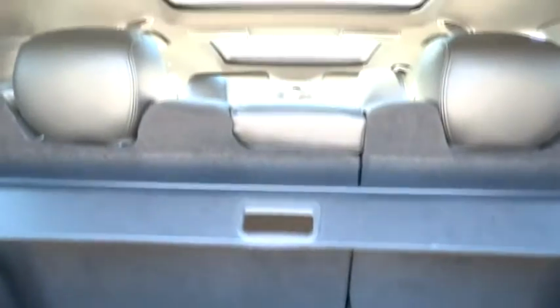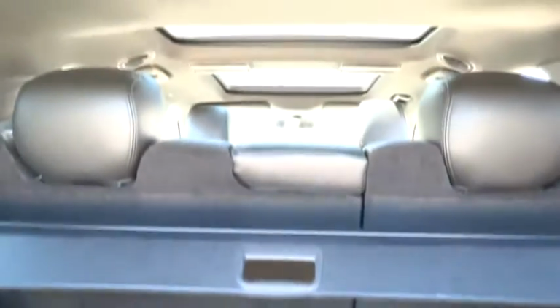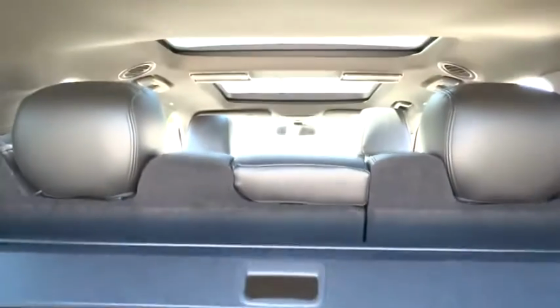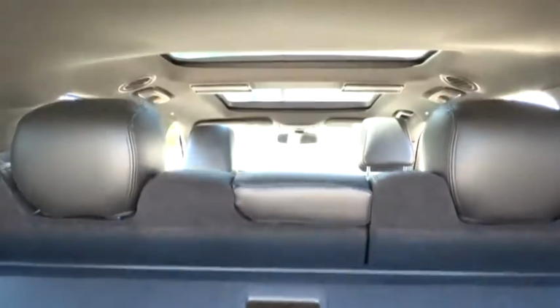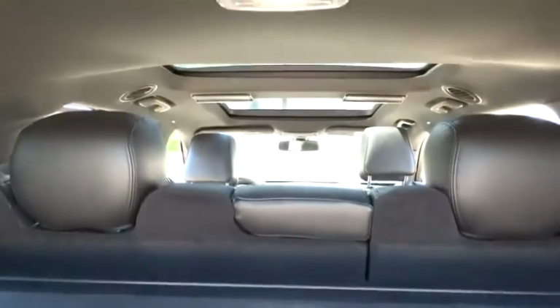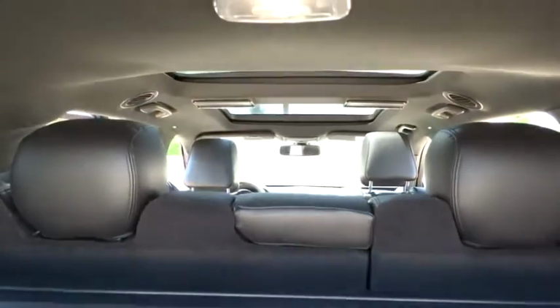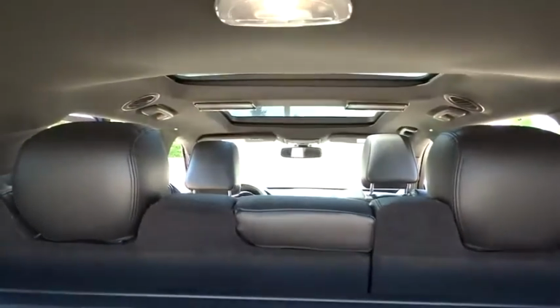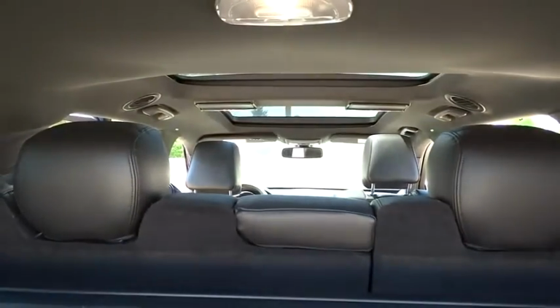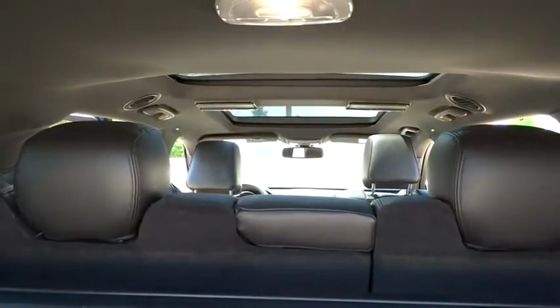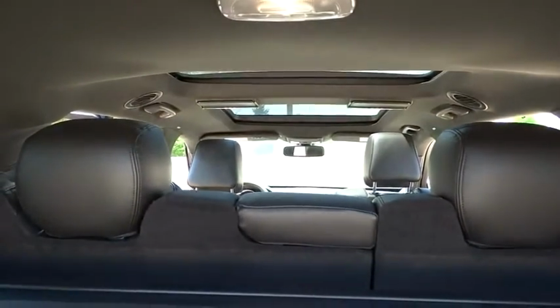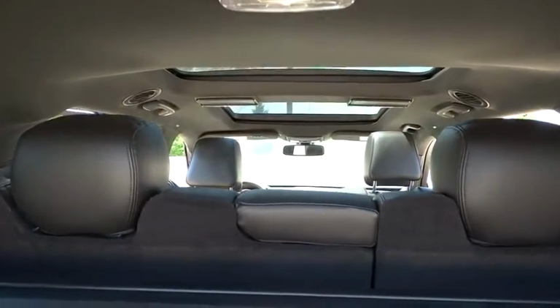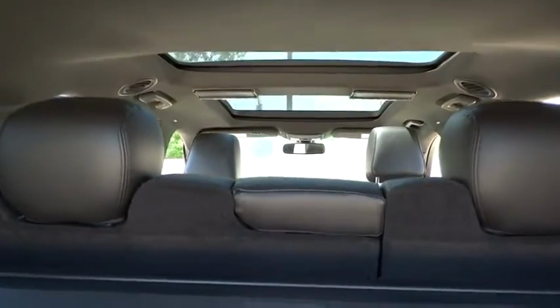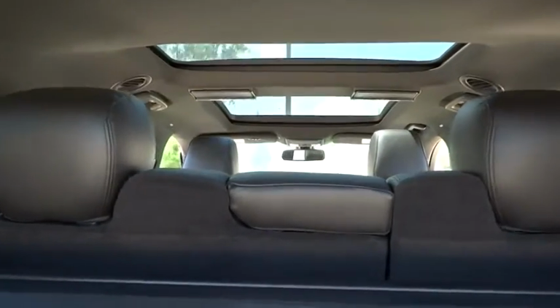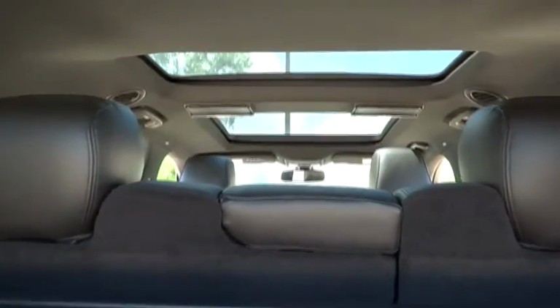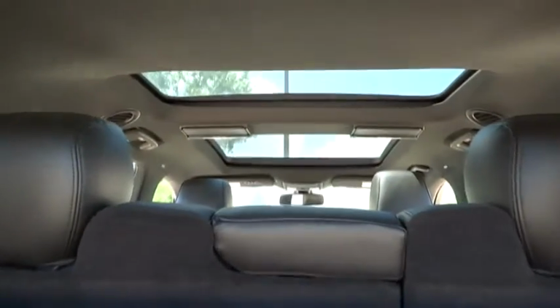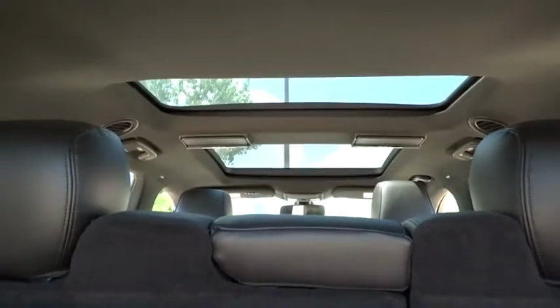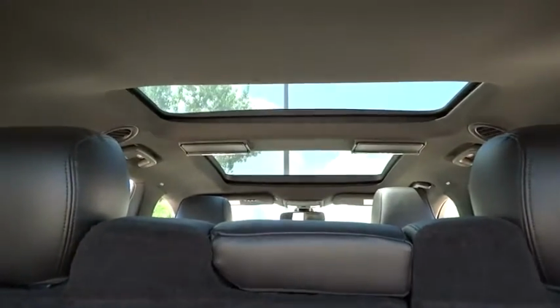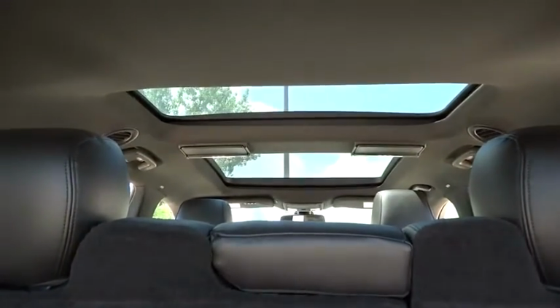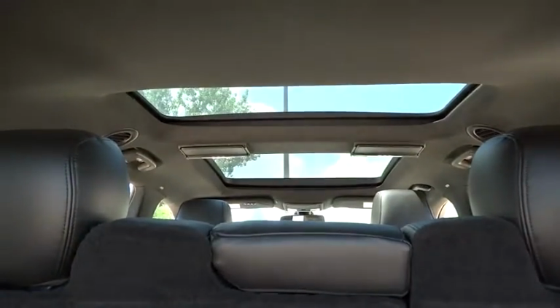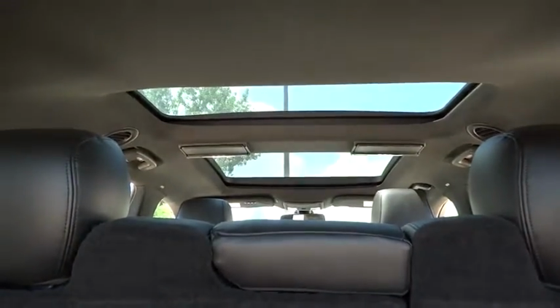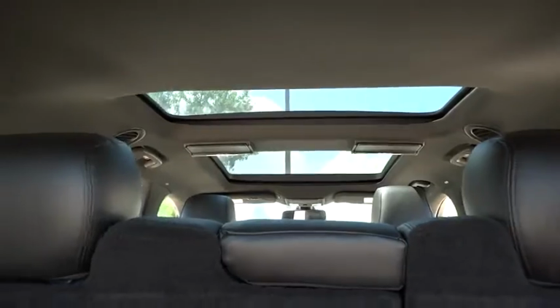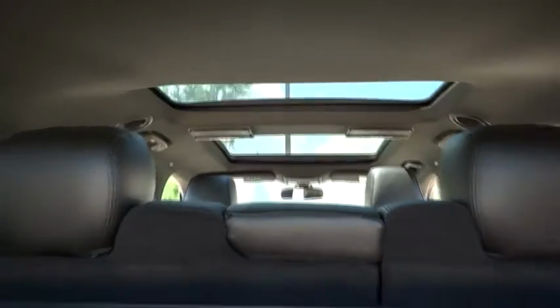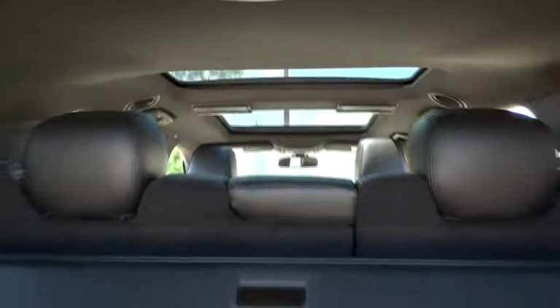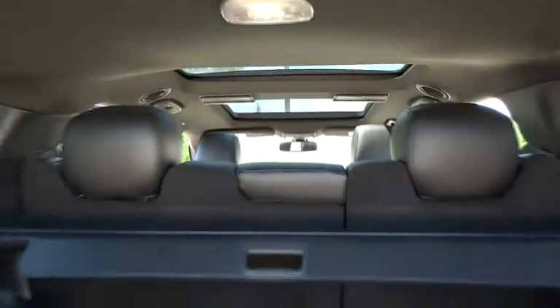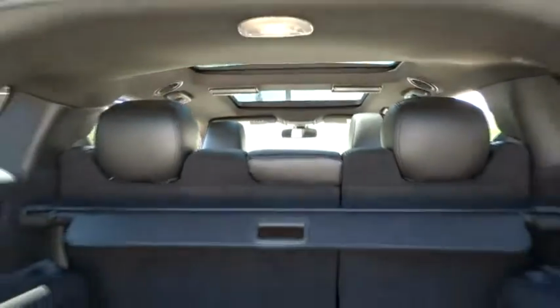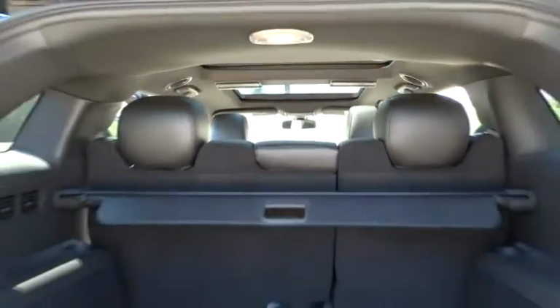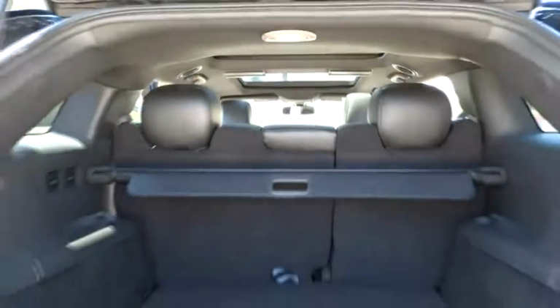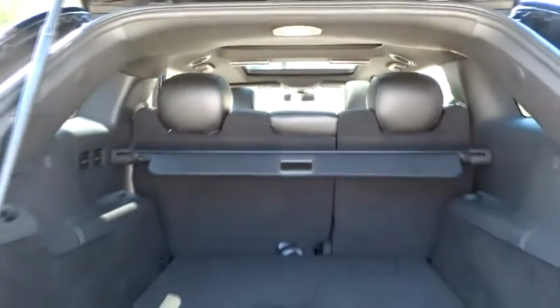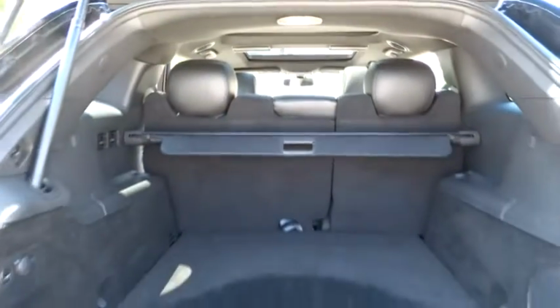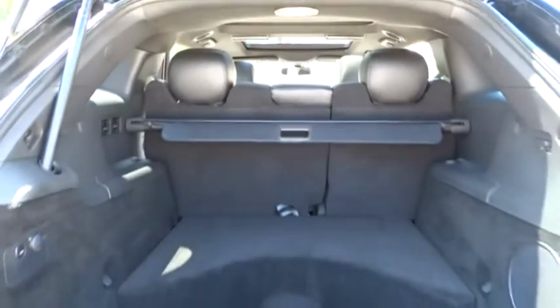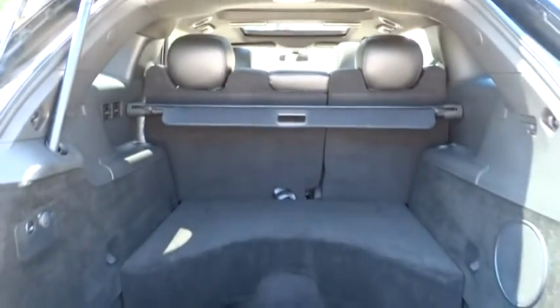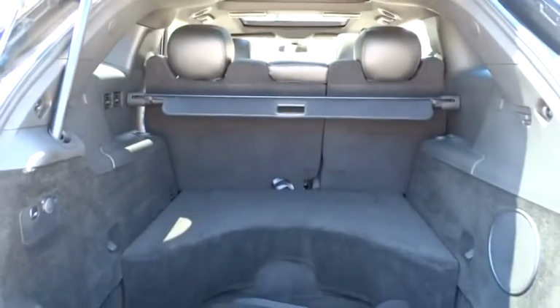Leather-wrapped steering wheel, moonroof, power steering, adjustable steering wheel, auto-dimming rear-view mirror, cruise control, keyless start.